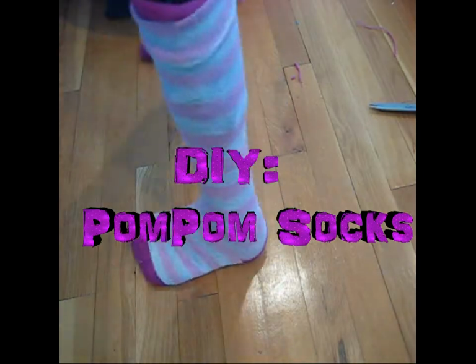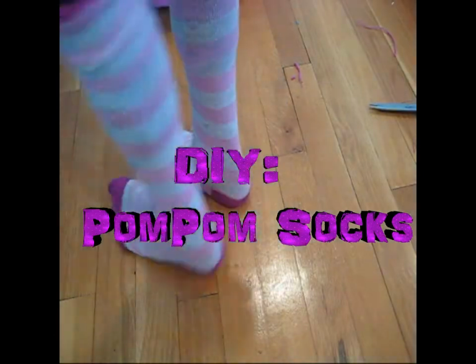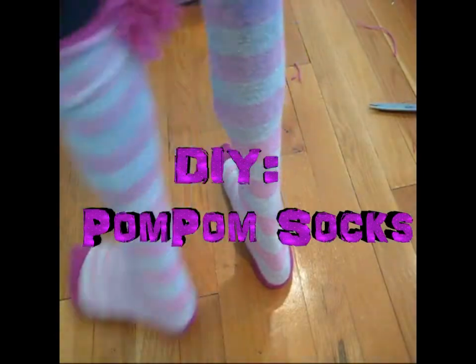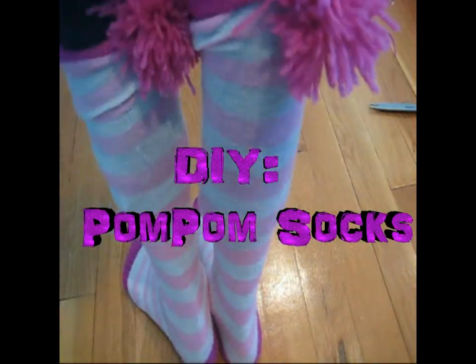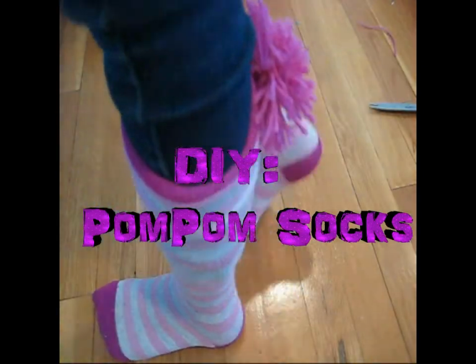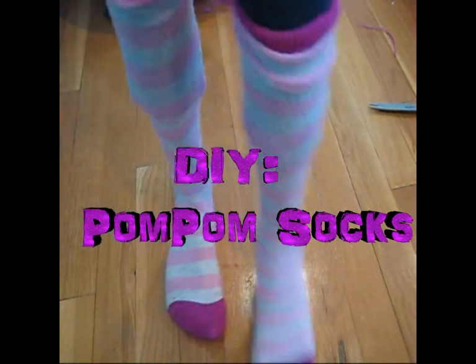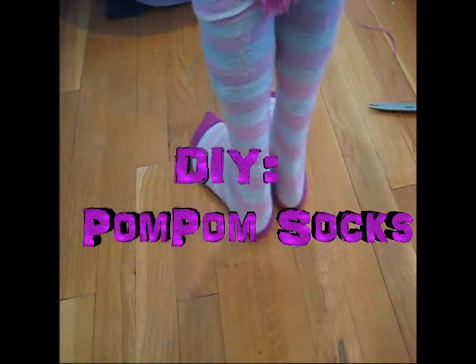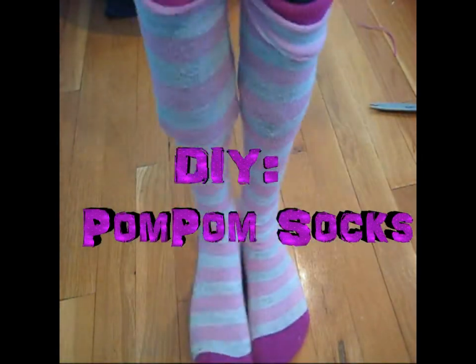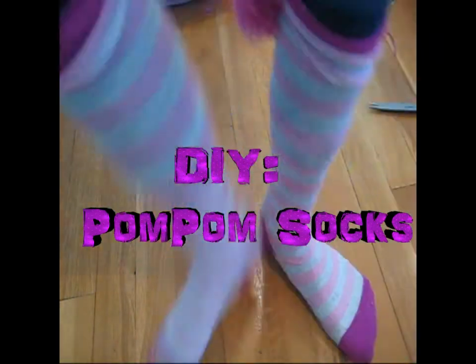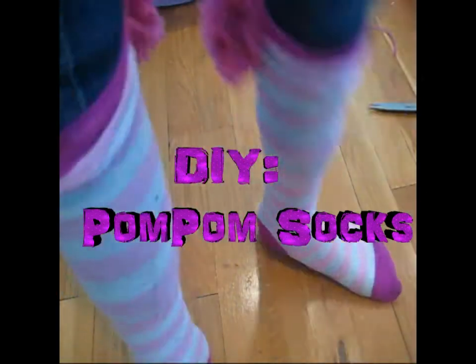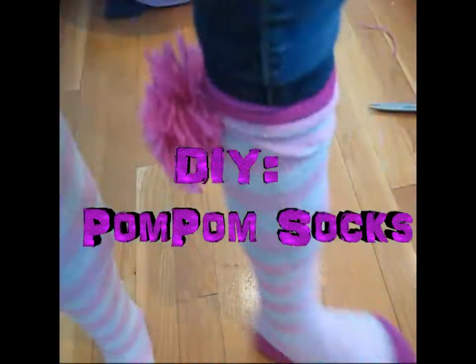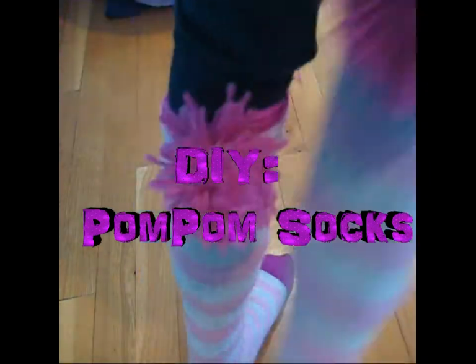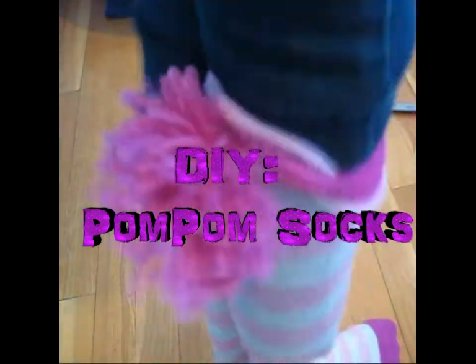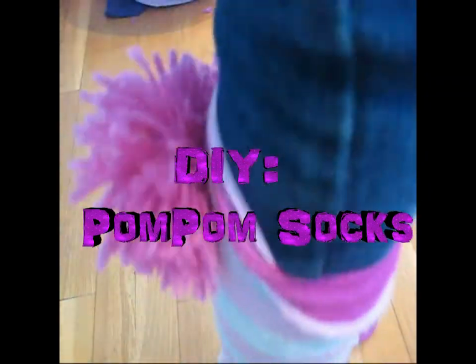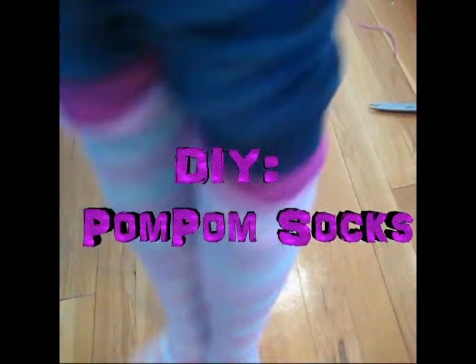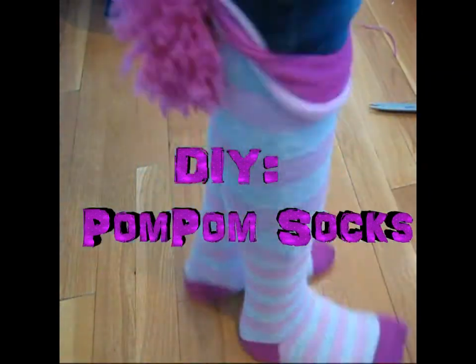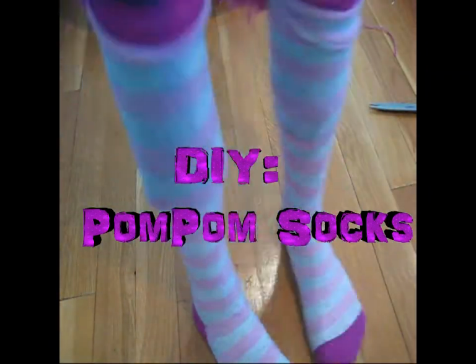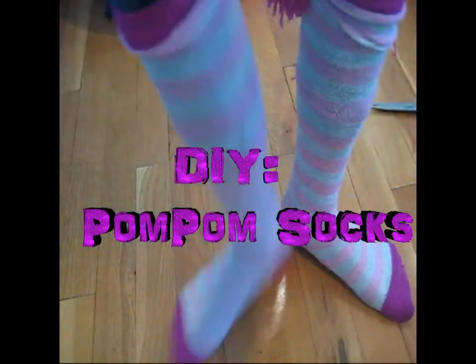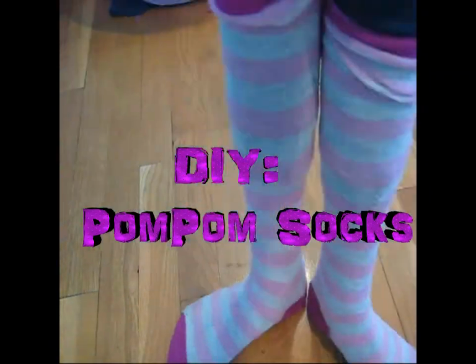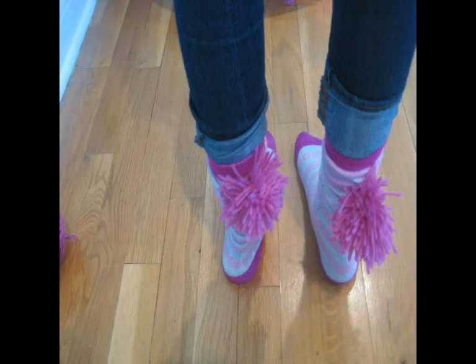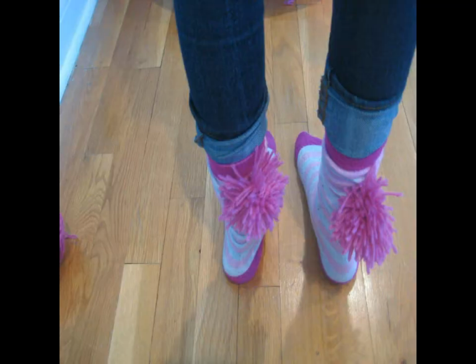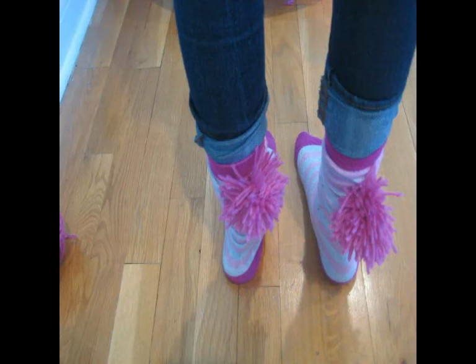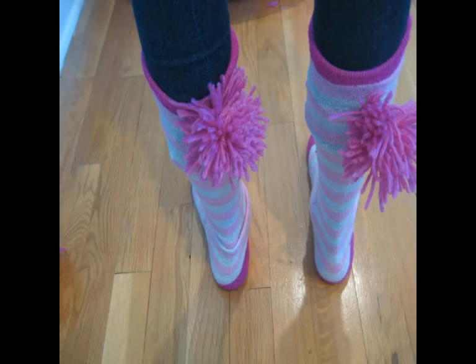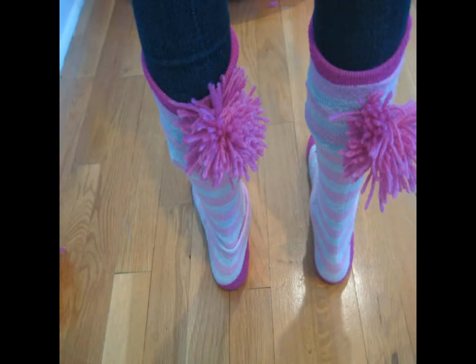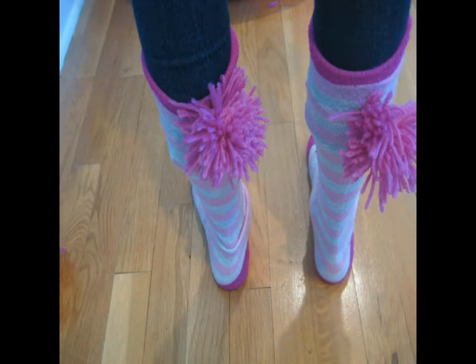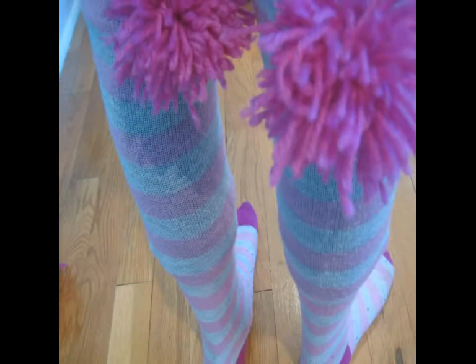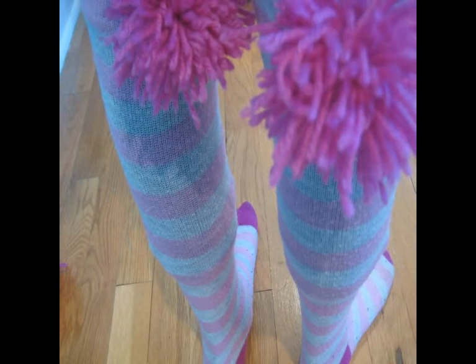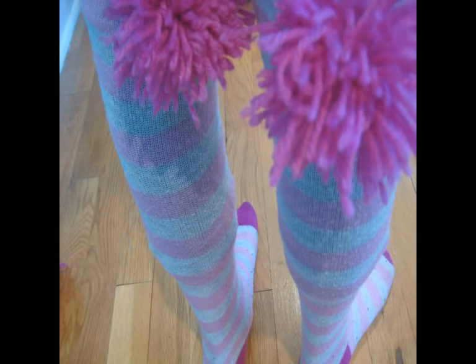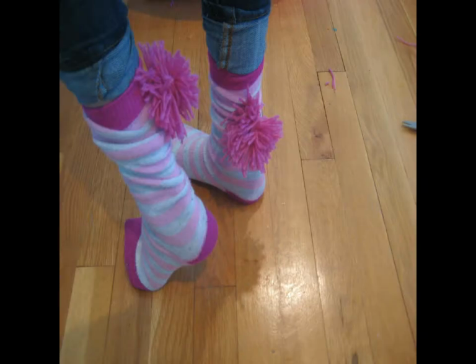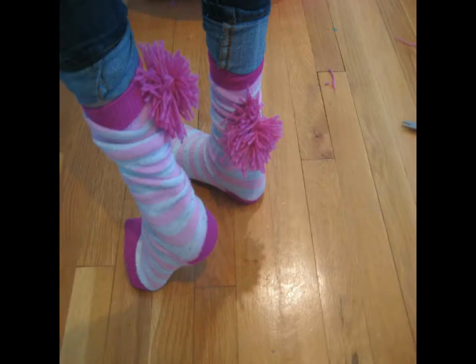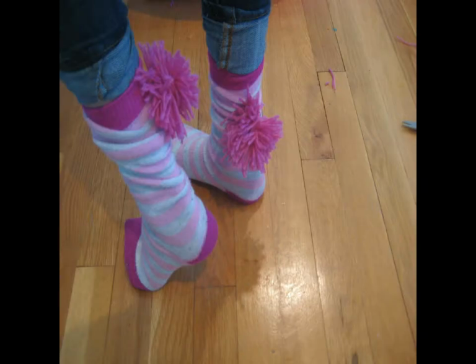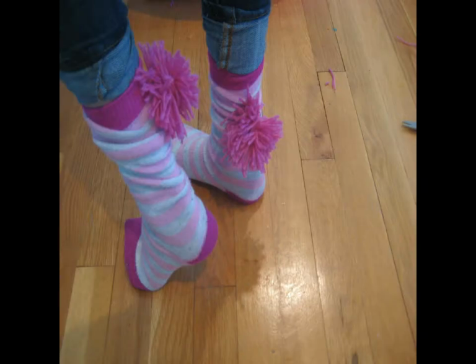Hey guys, today I'll be showing you how to make these really cute, fun pom-pom socks that are really fun to make. These look great with any shoes and are perfect for this time of year. Let's get started.